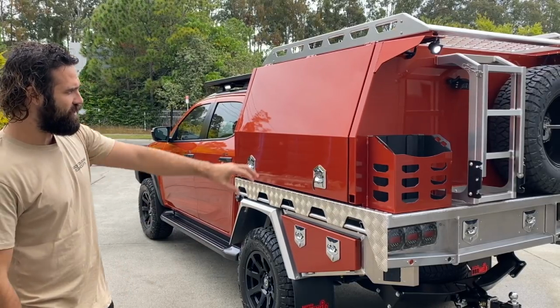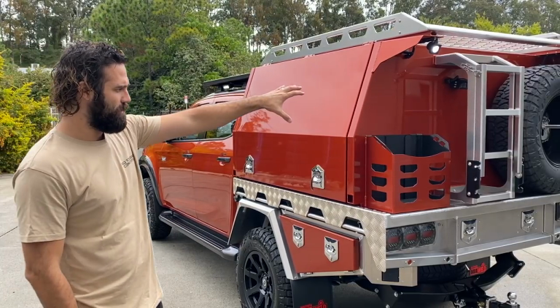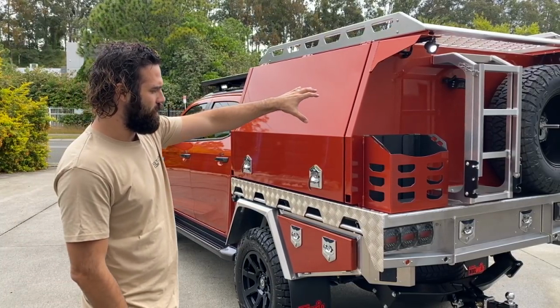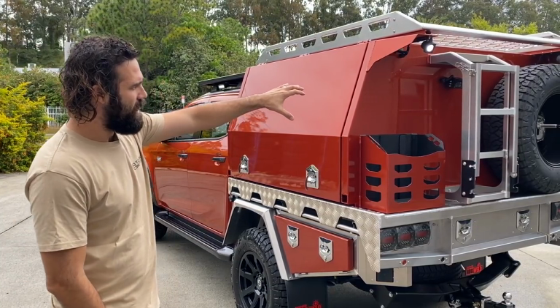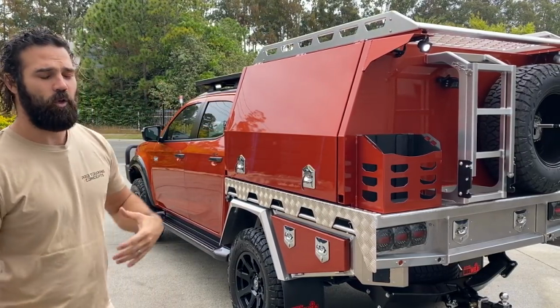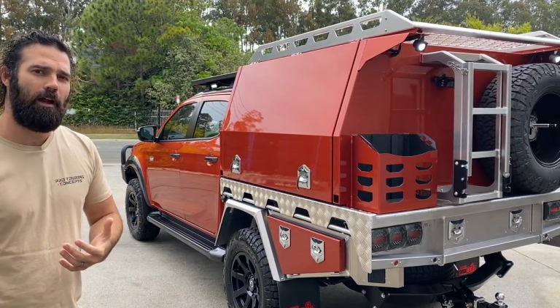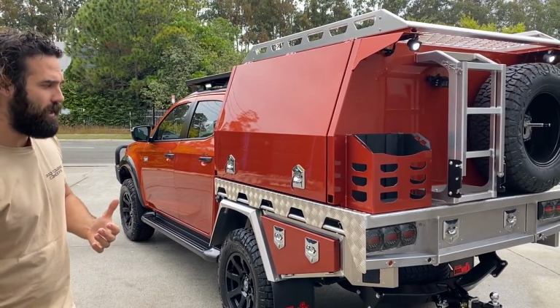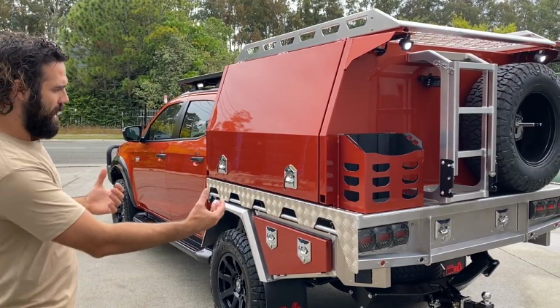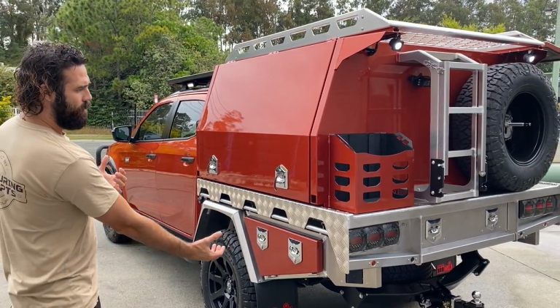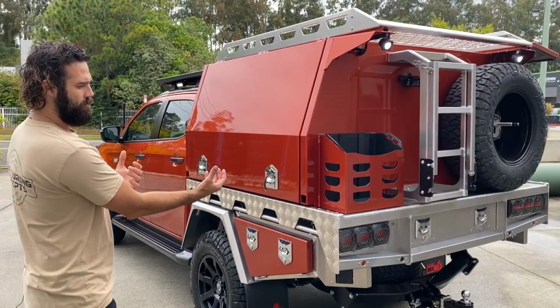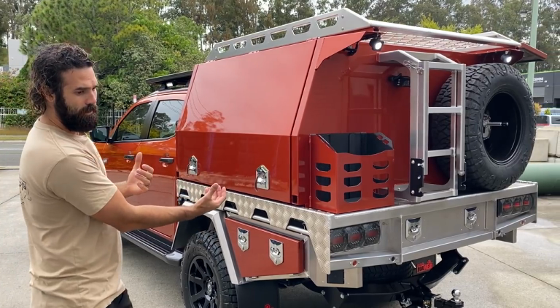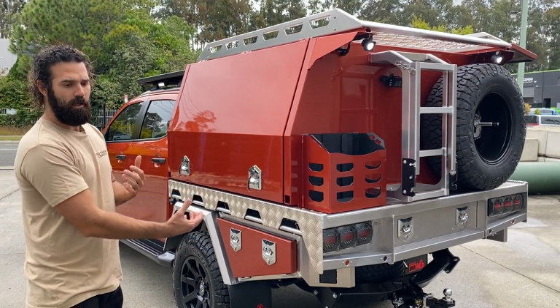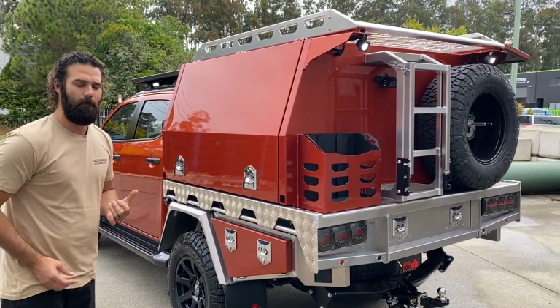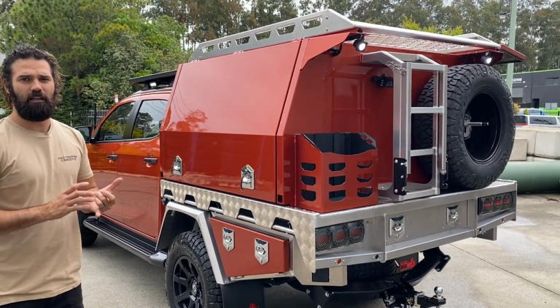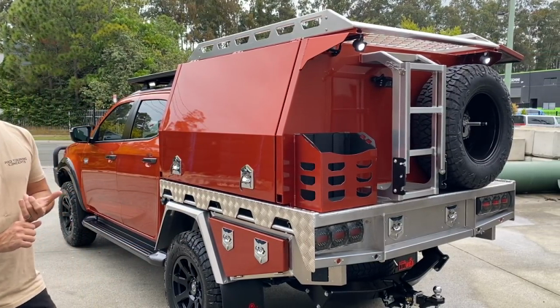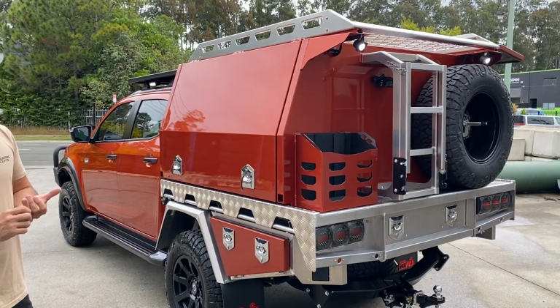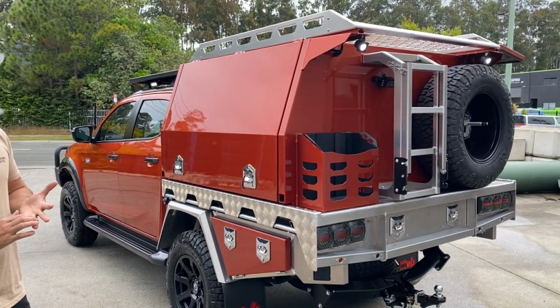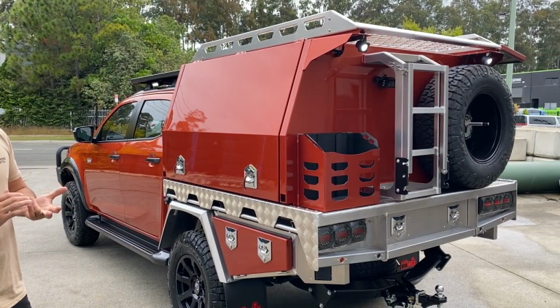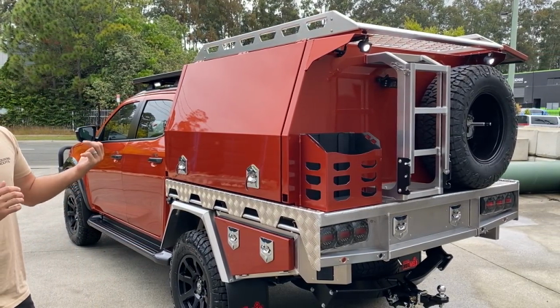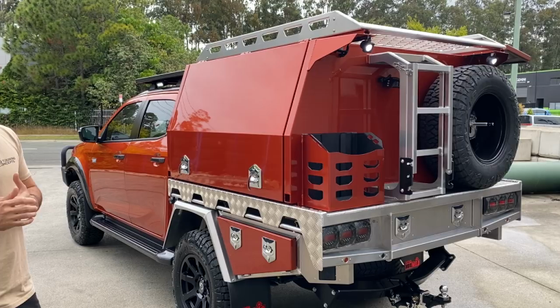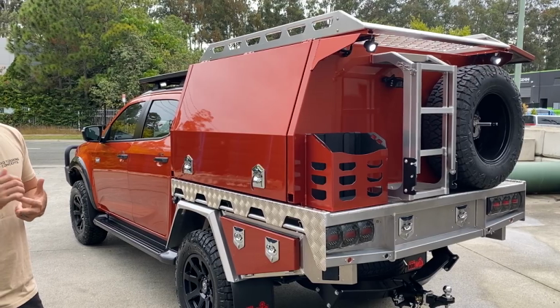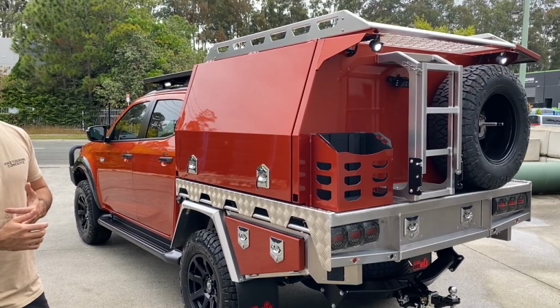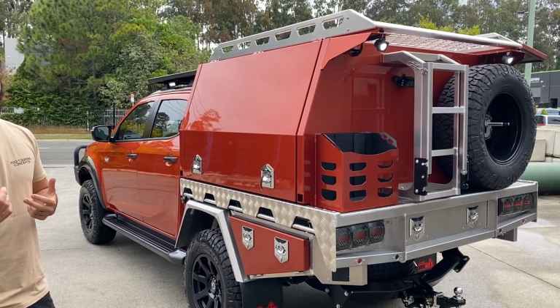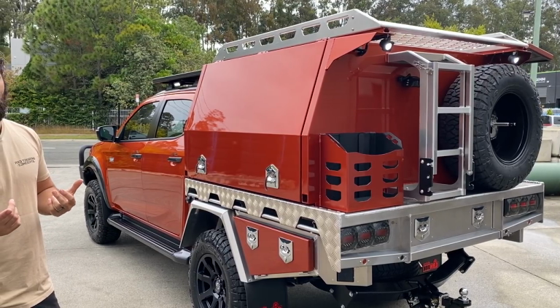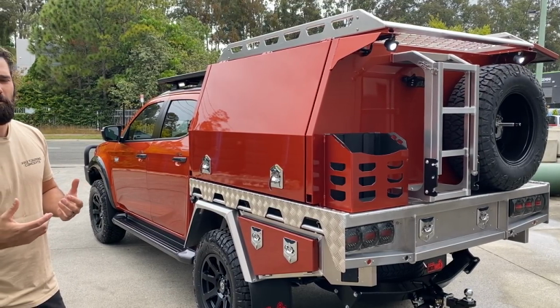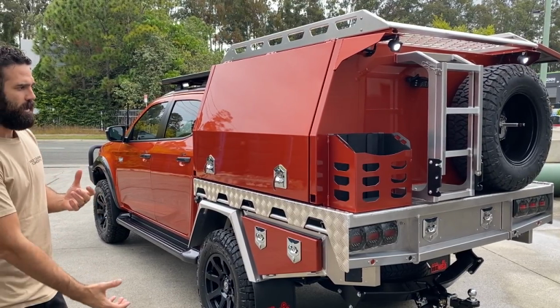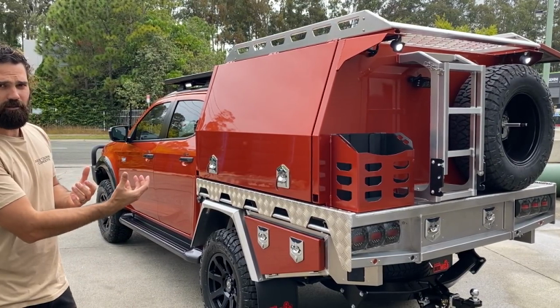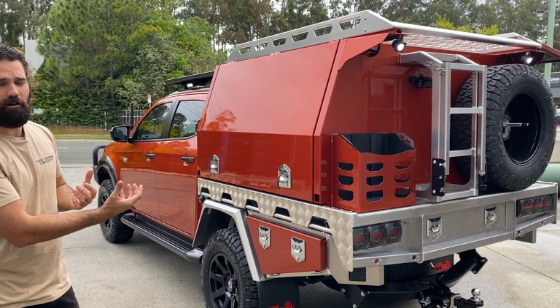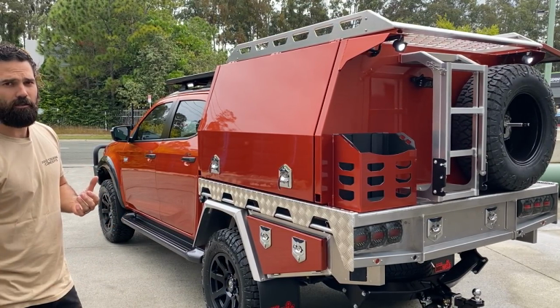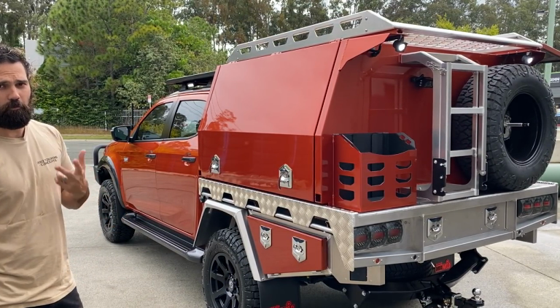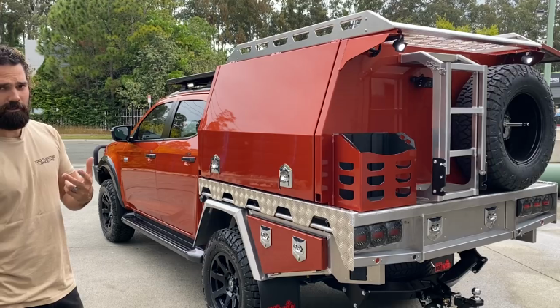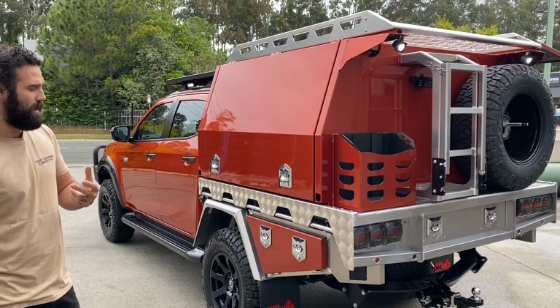Just the one spare tire on the back. If you do want to run a second, you can still put one underneath — that goes for Hiluxes, D-MAXs, and I'm pretty sure Colorados as well. You can still house the tire underneath if you want to run a second spare.